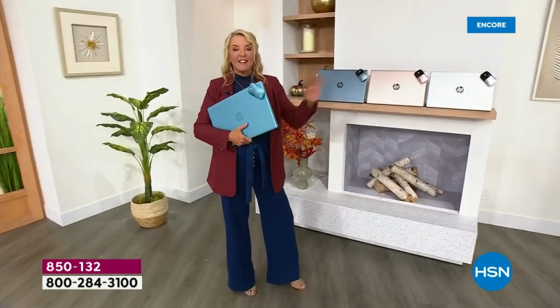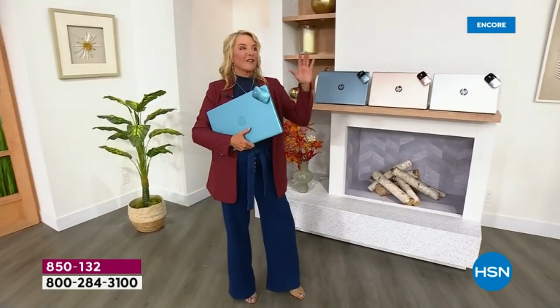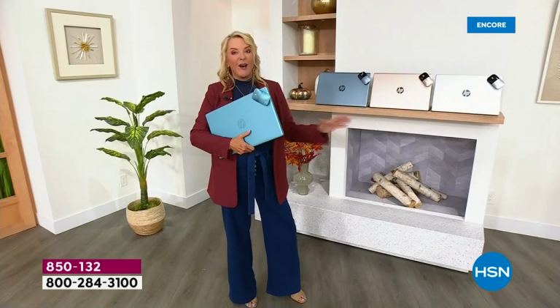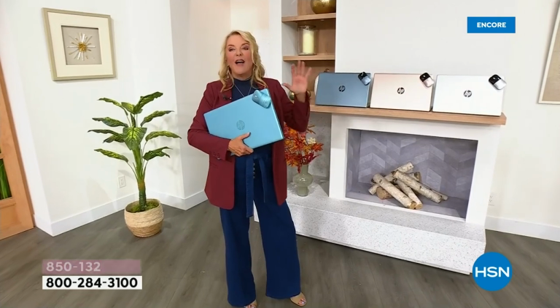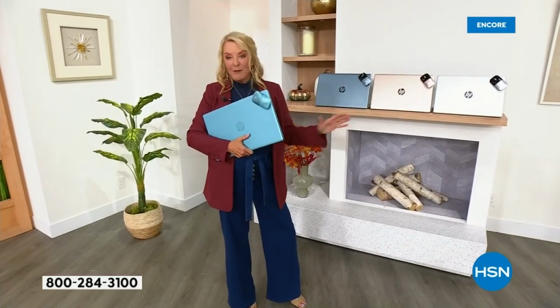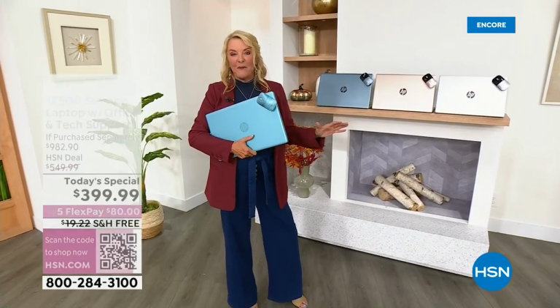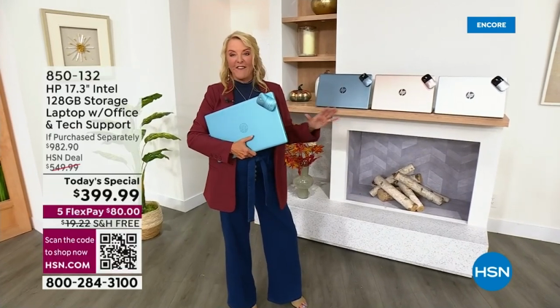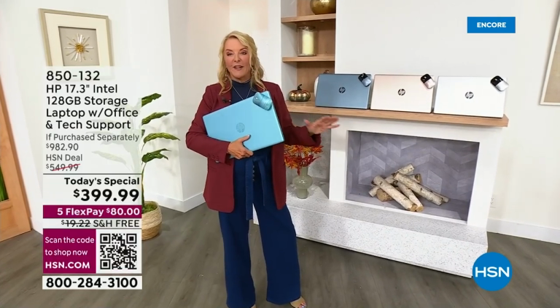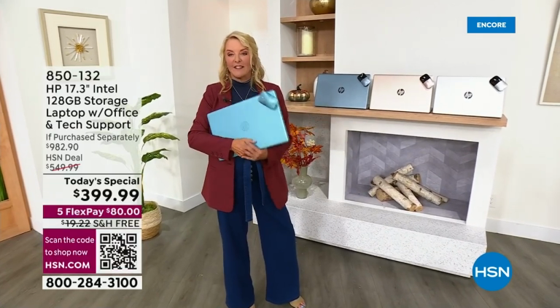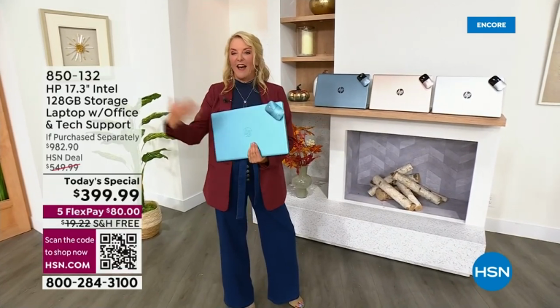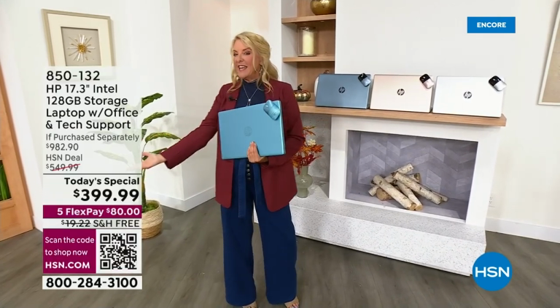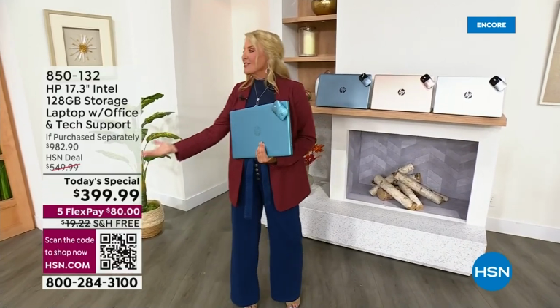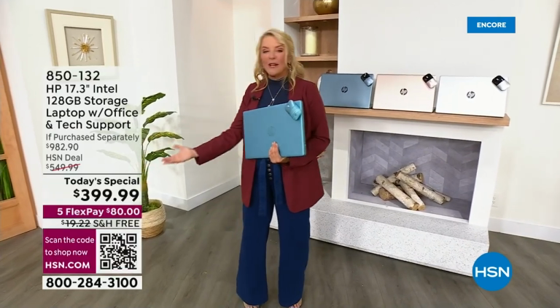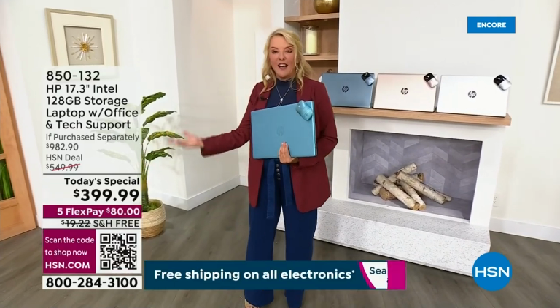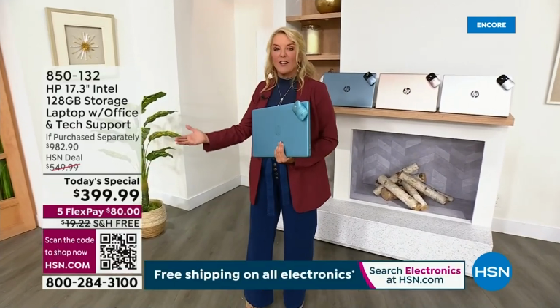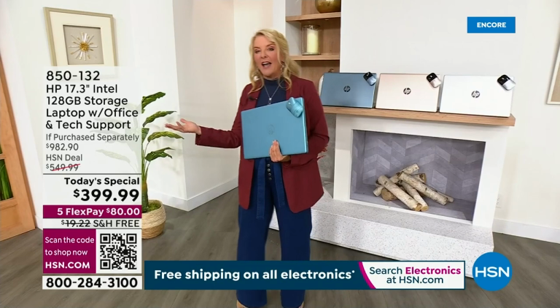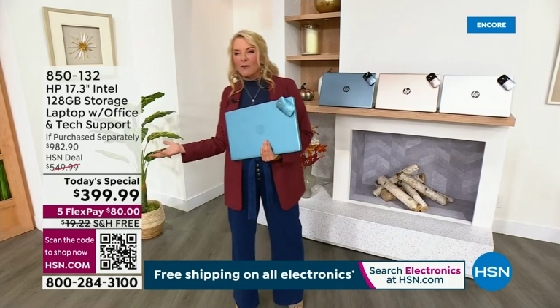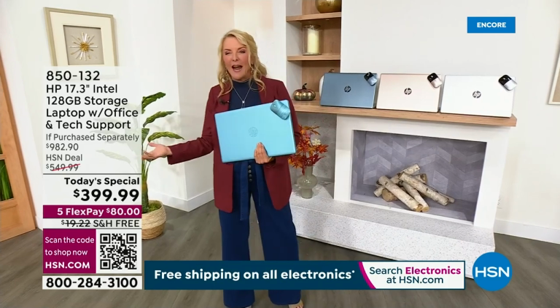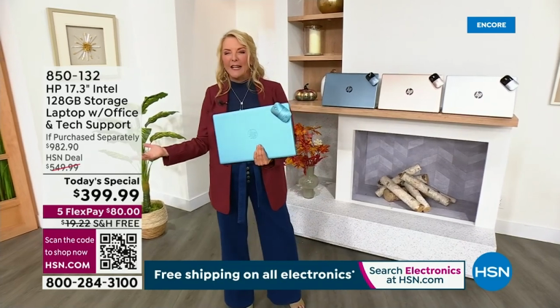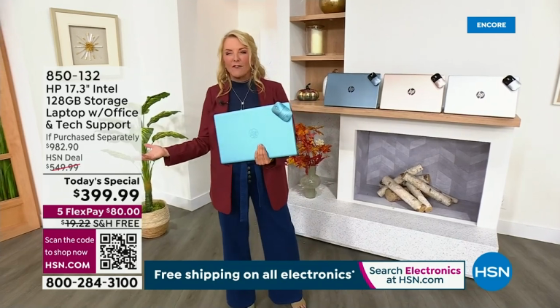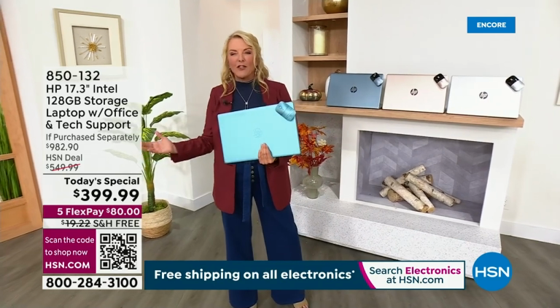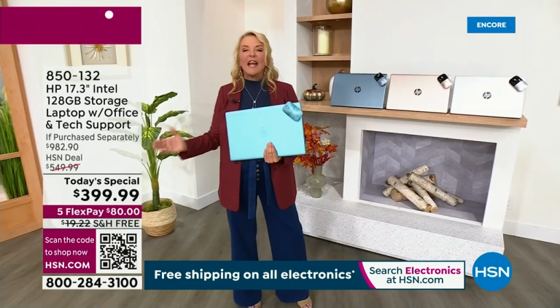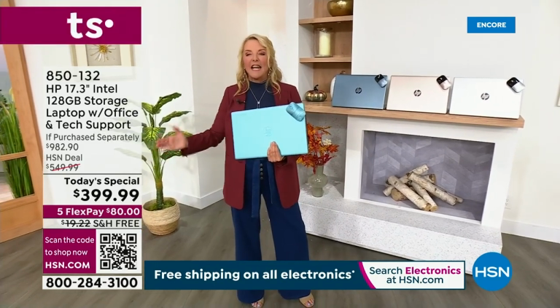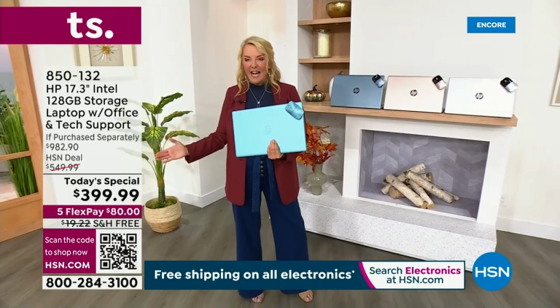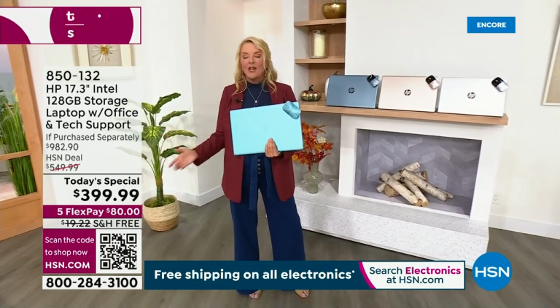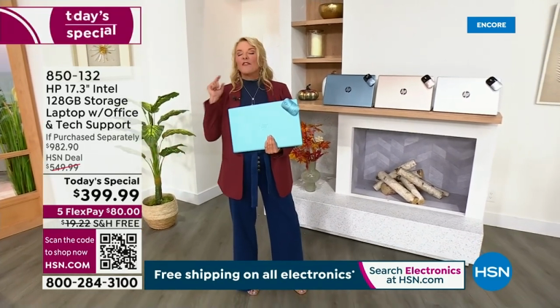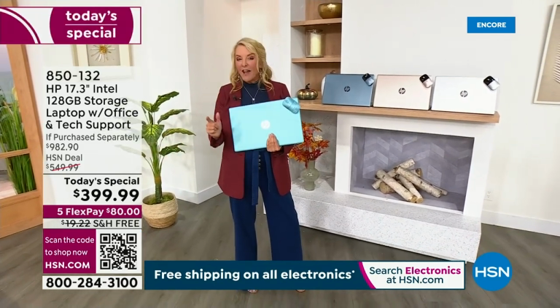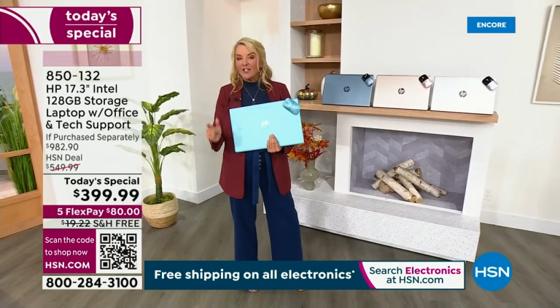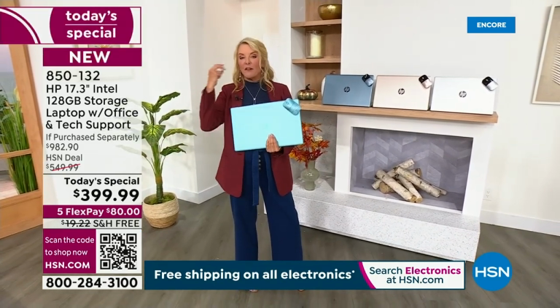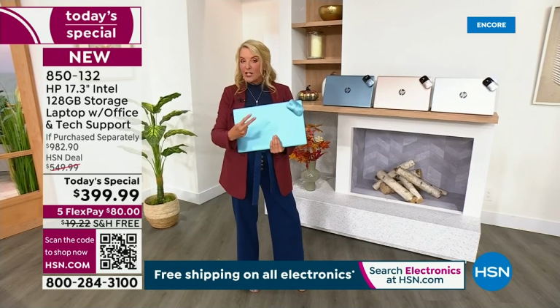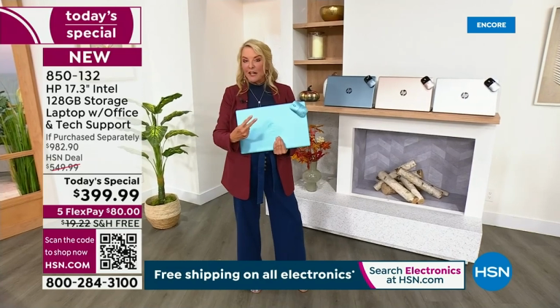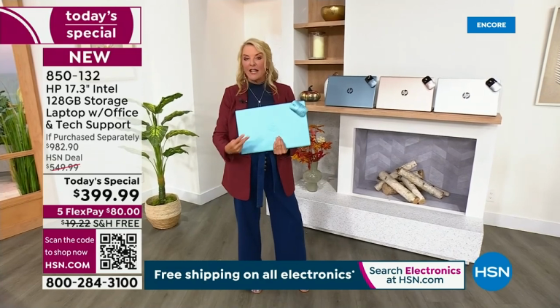This is going to blow everybody away. It is $399.99. We've got five flex pay on it and free shipping on it, all put together for one single day.